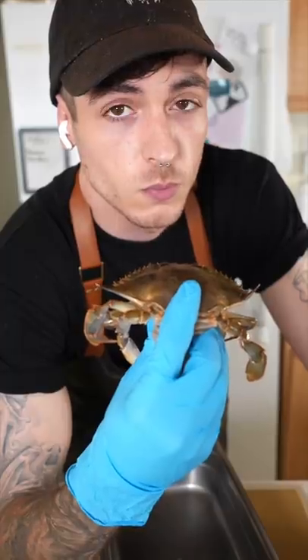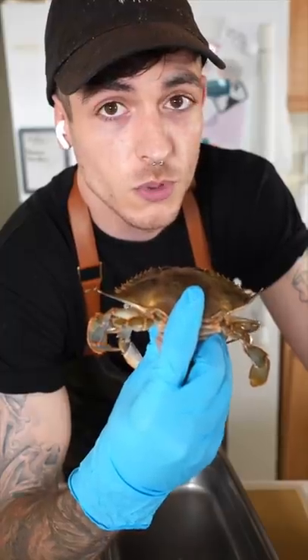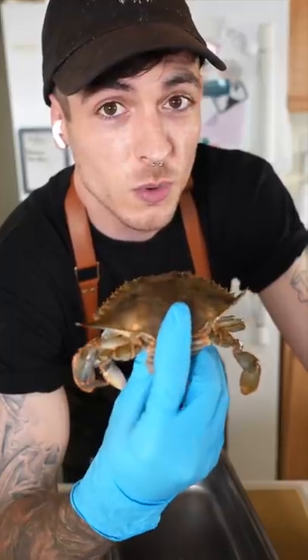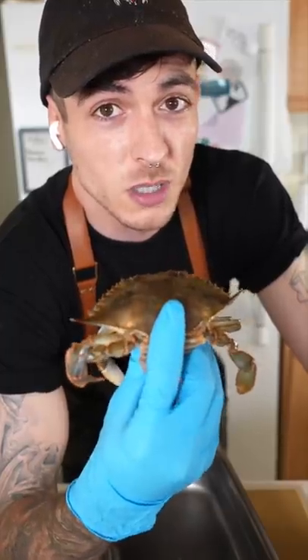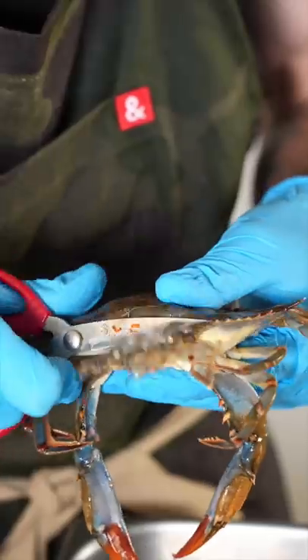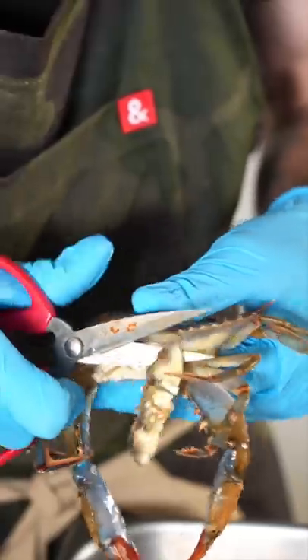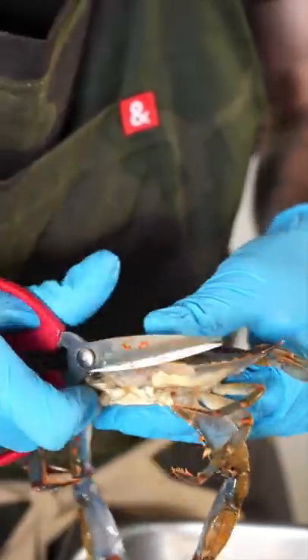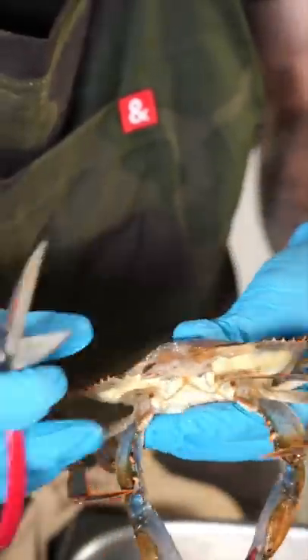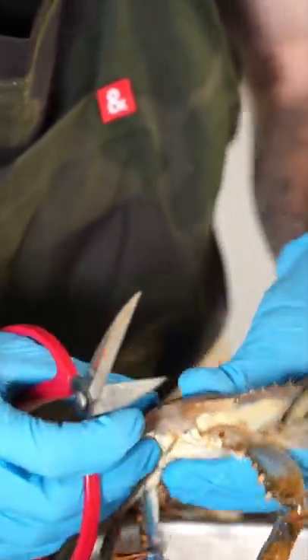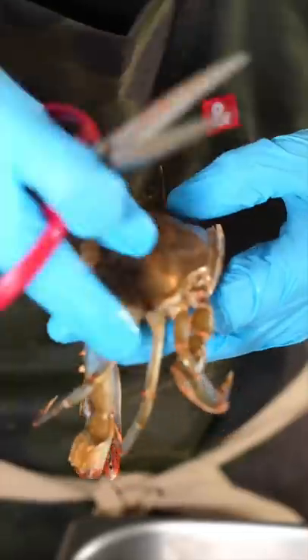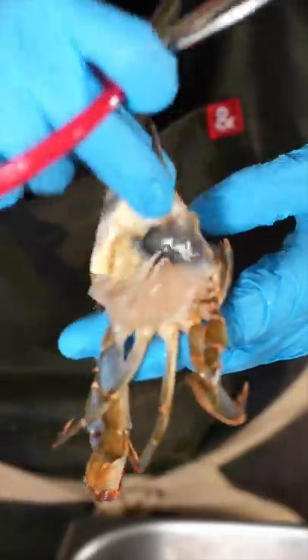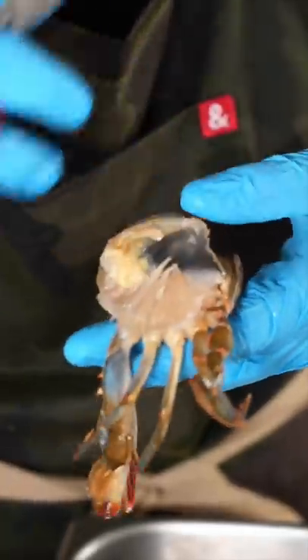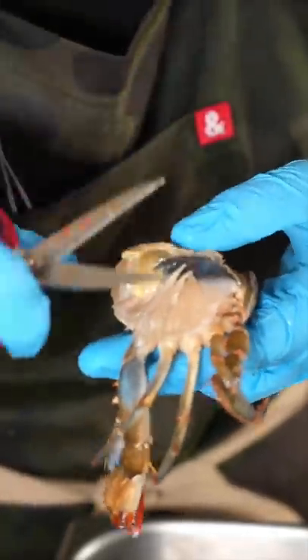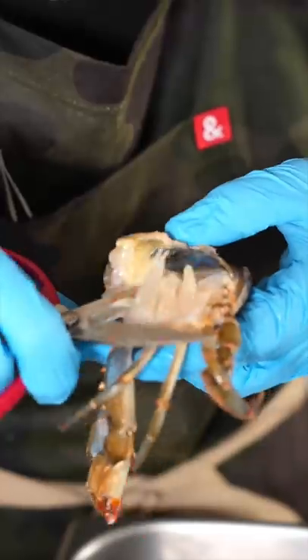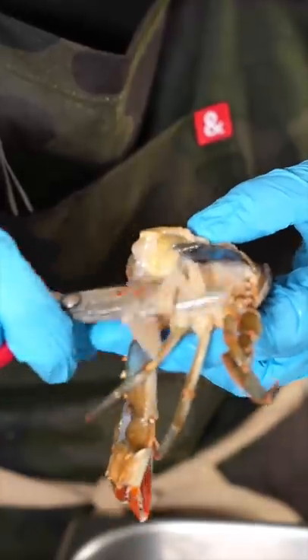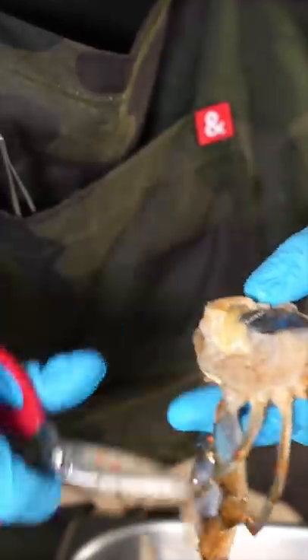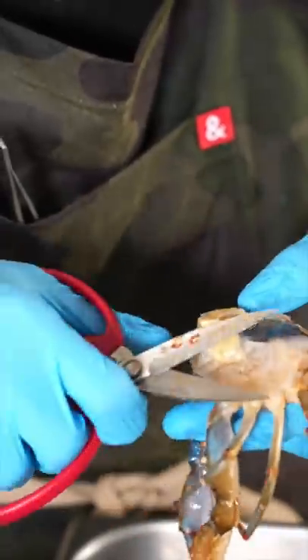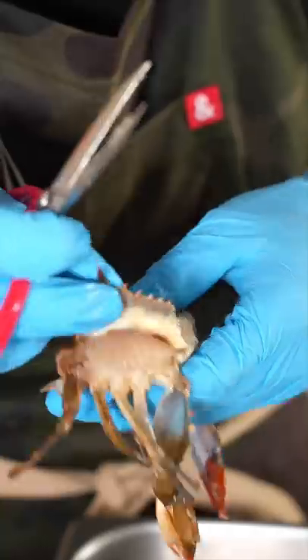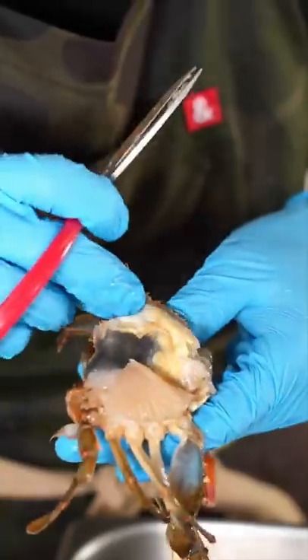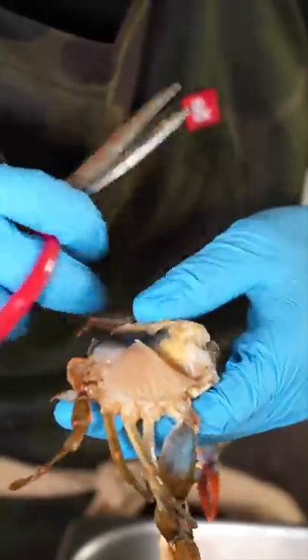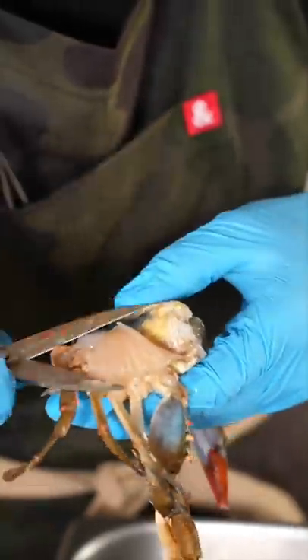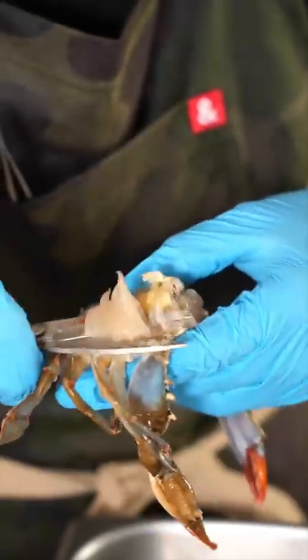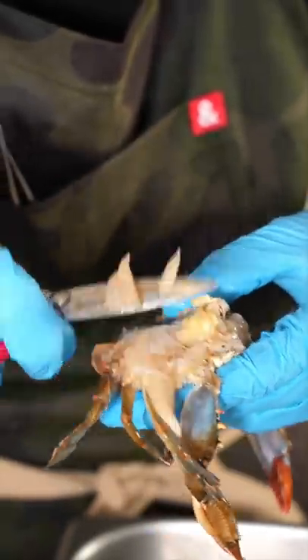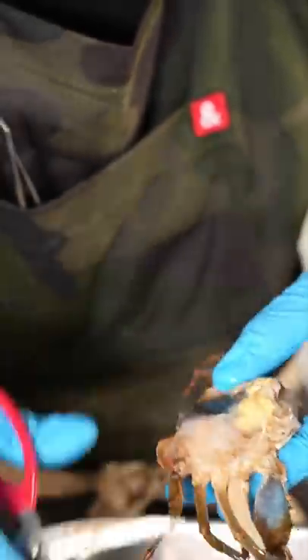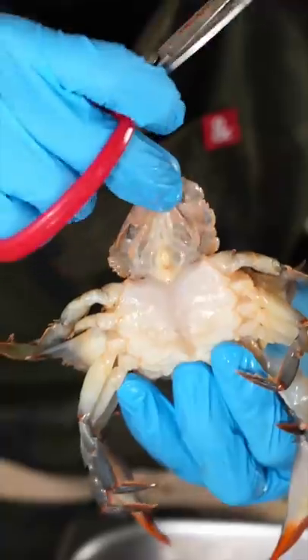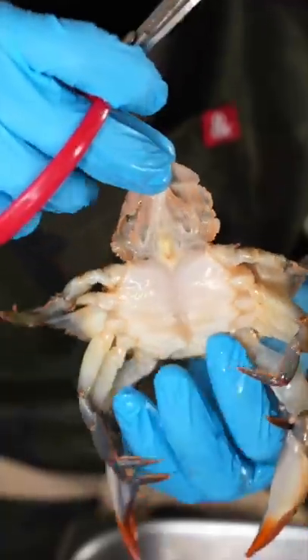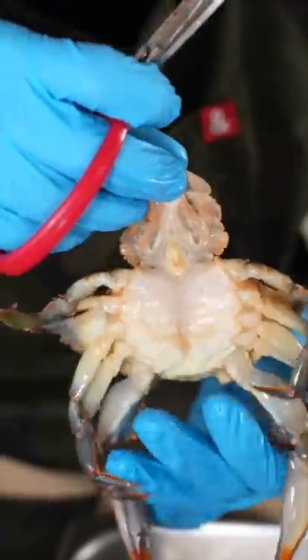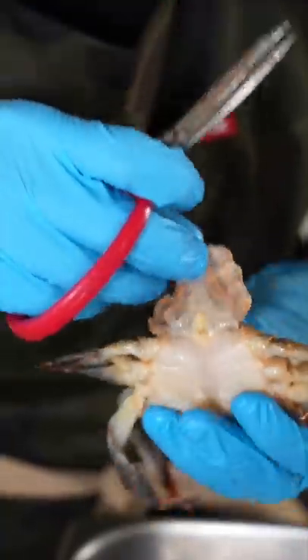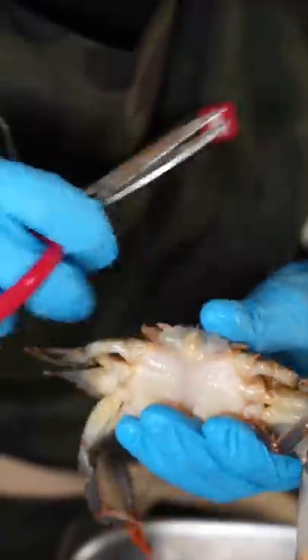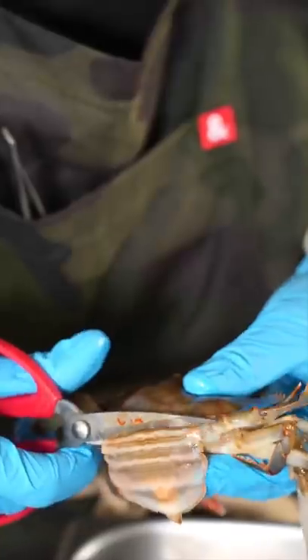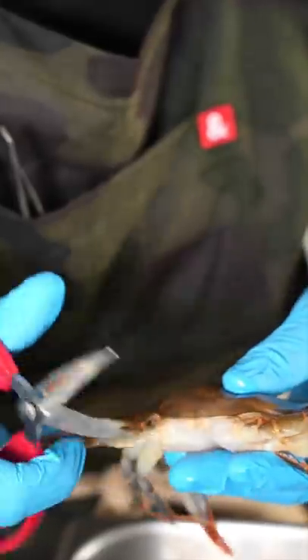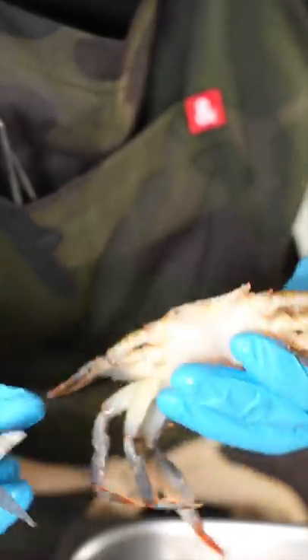Trigger warning. Off with the face. Lift this flap. Off with the gills. Lift up the tail. Remove that too.